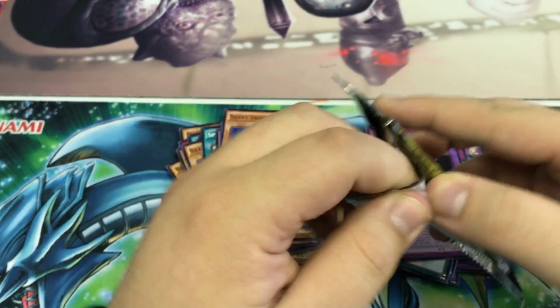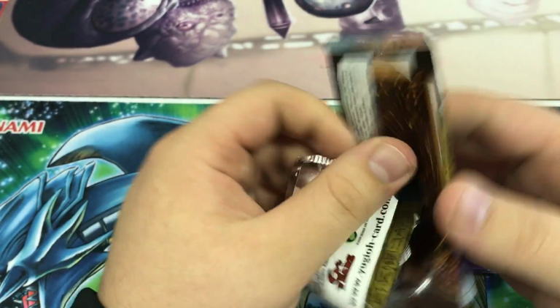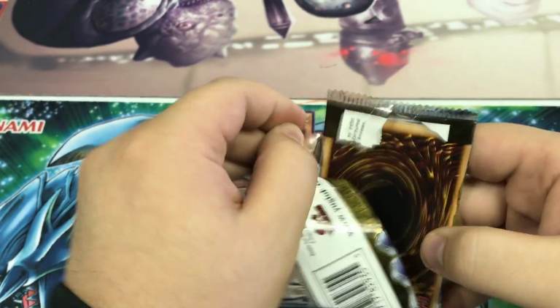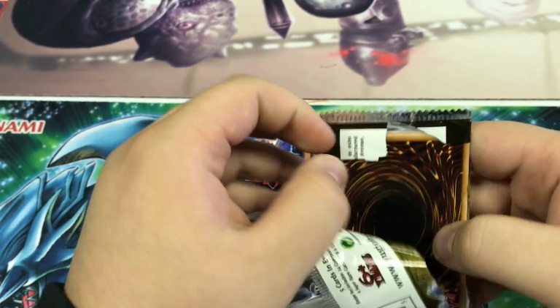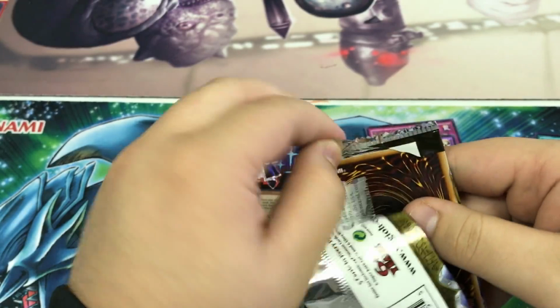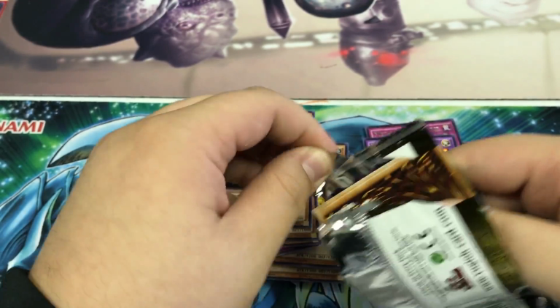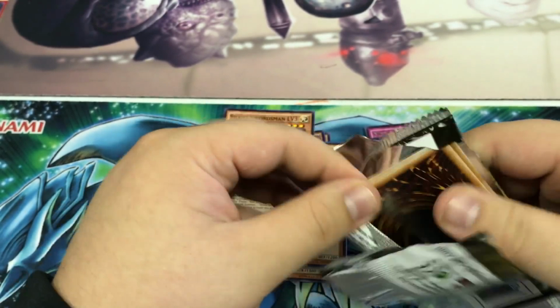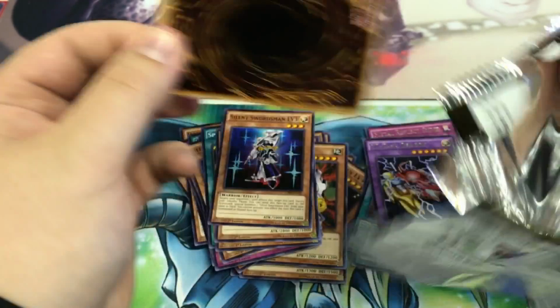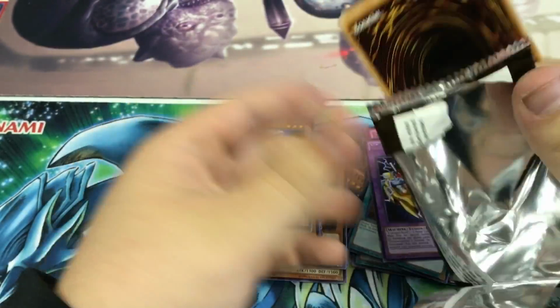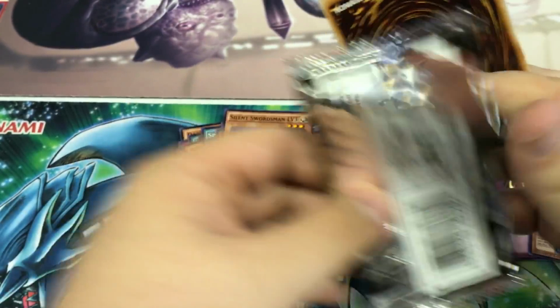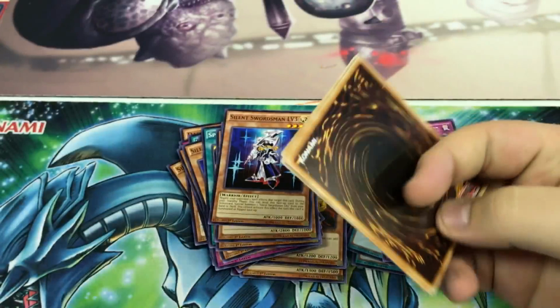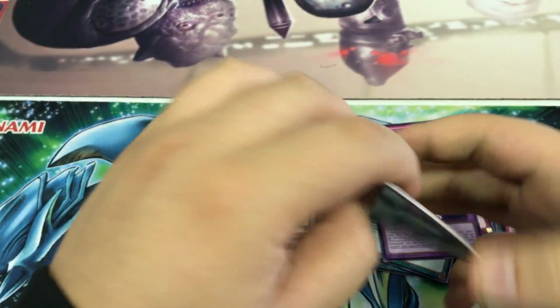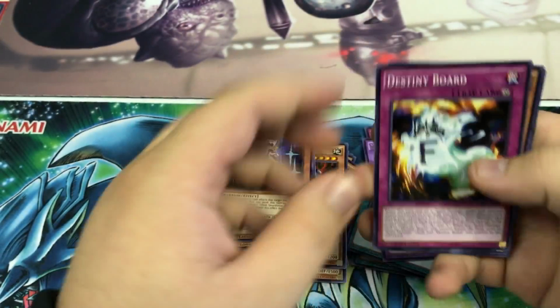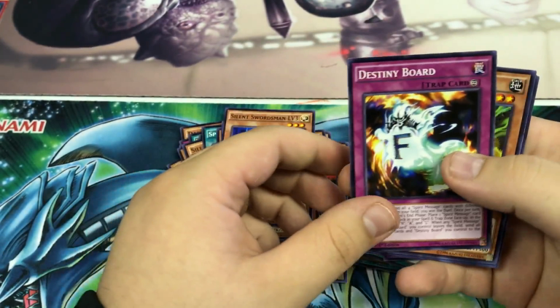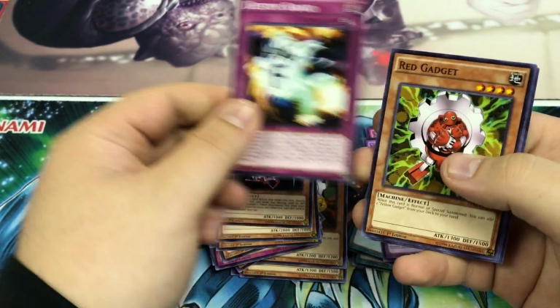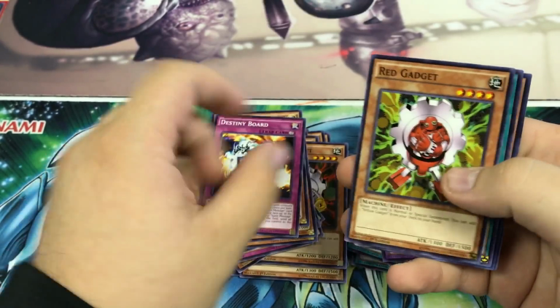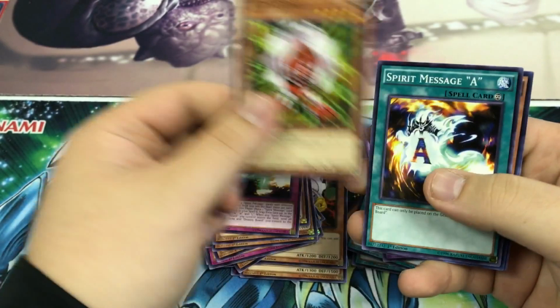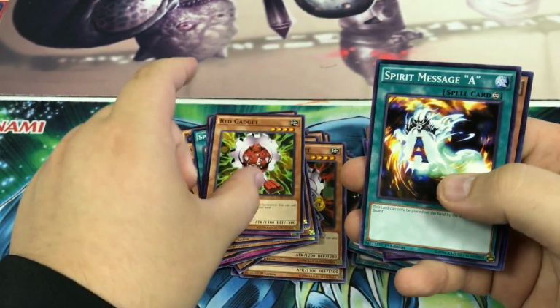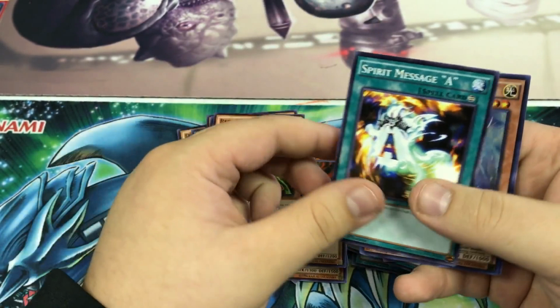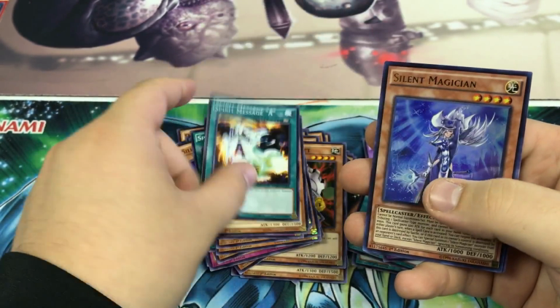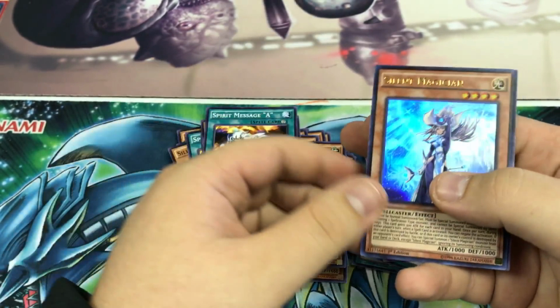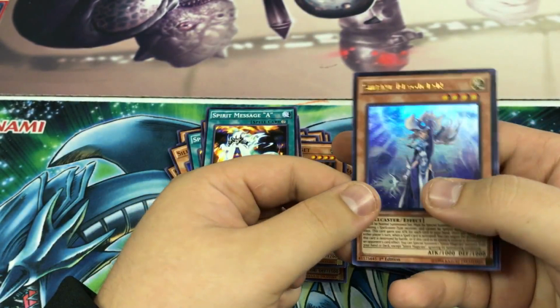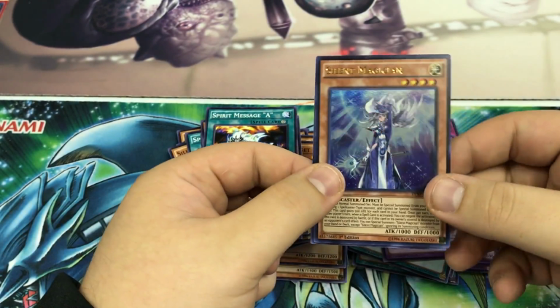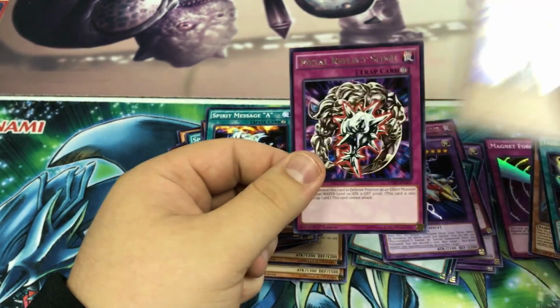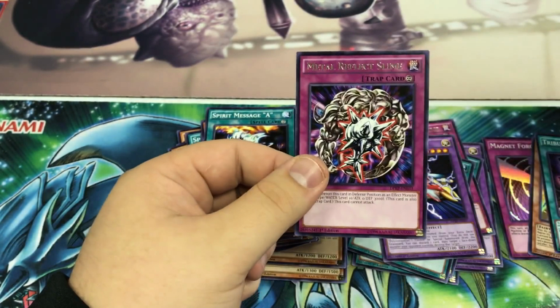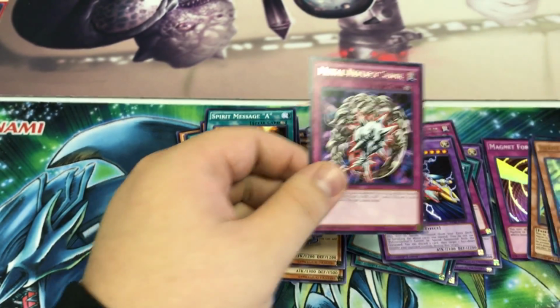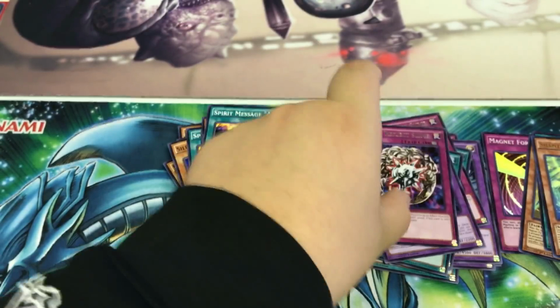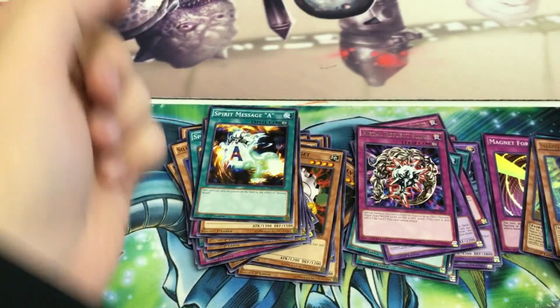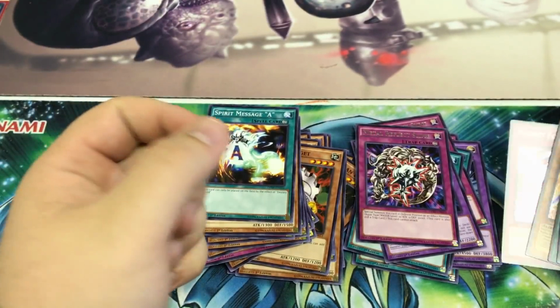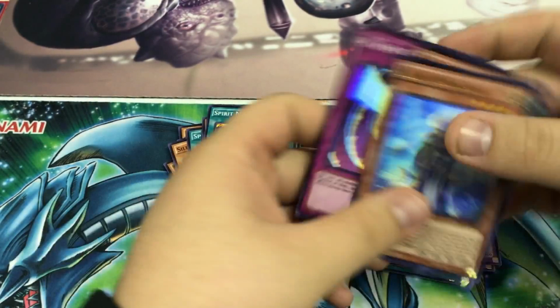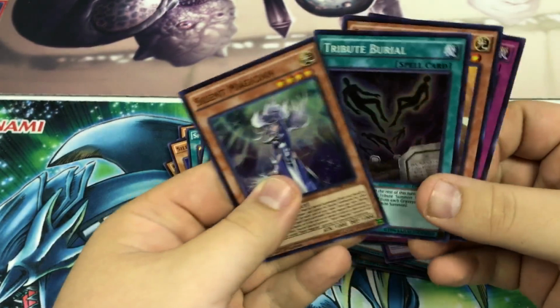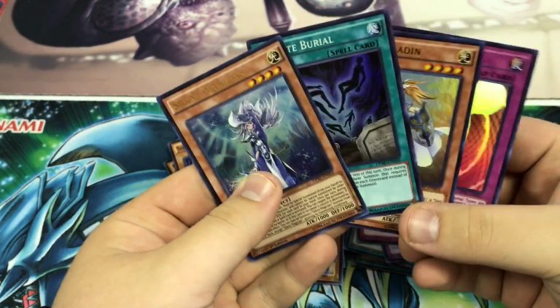For our last pack, let's see if we get our holo: Destiny Board, Red Gadget, Spirit Message A, another Silent Magician — very nice — and another Flex Line, just looking for our columns.